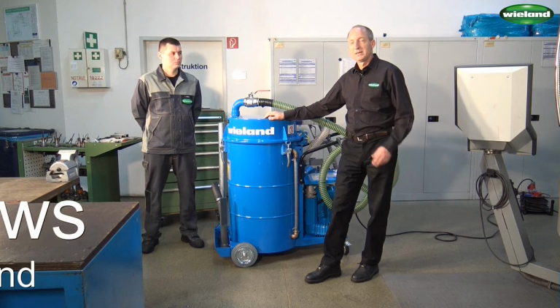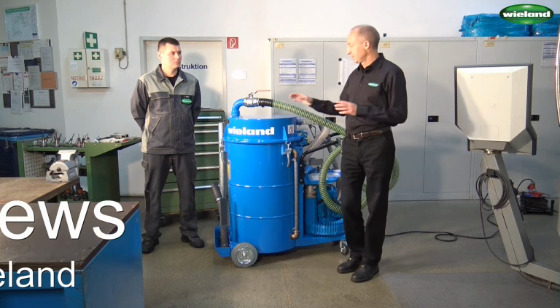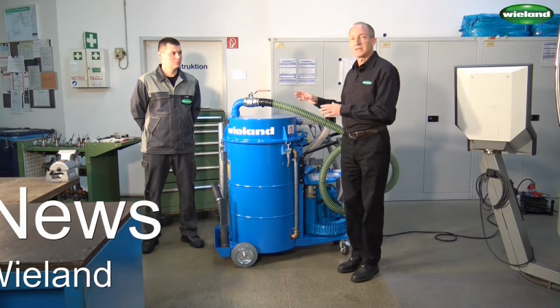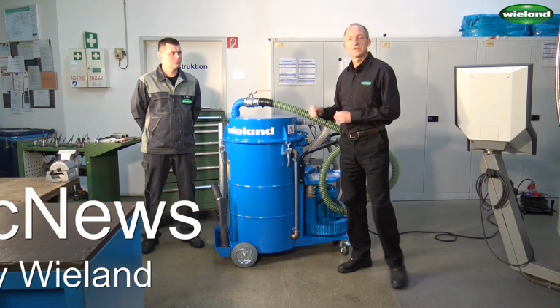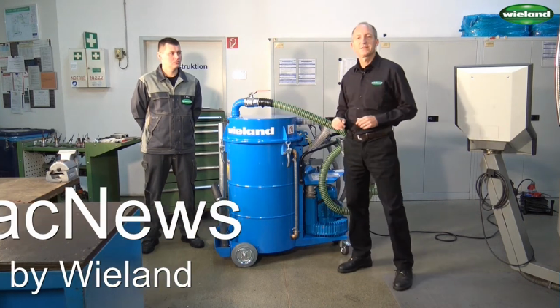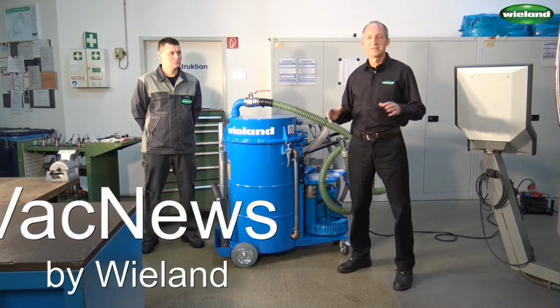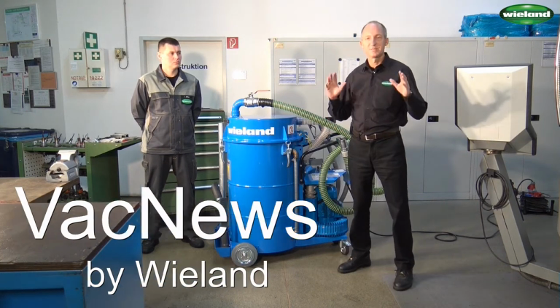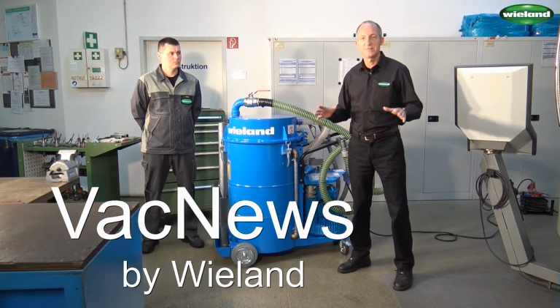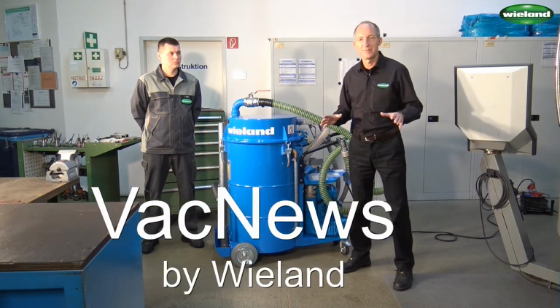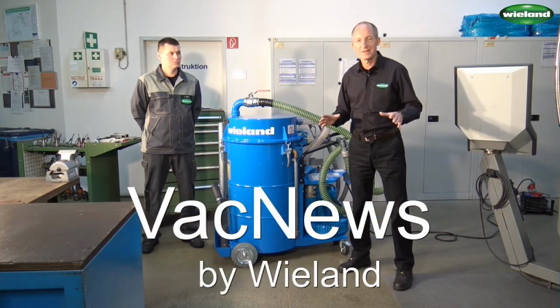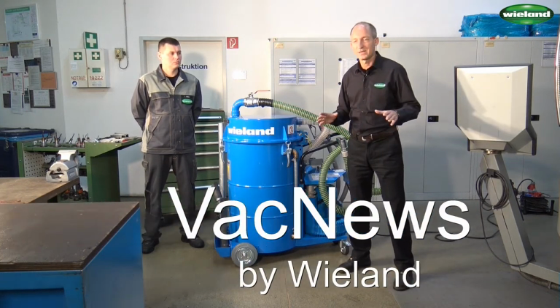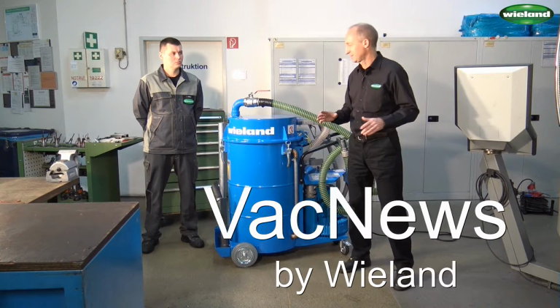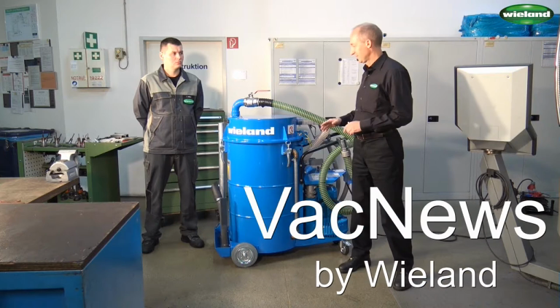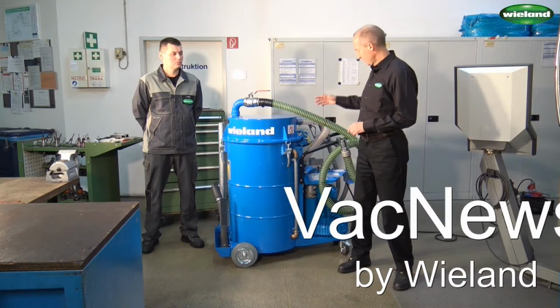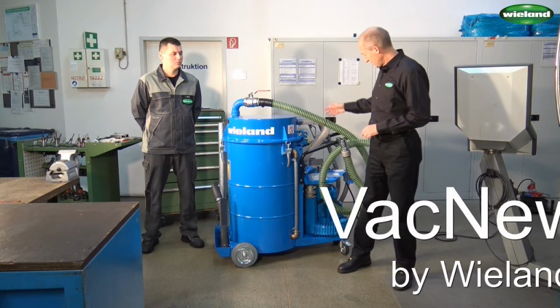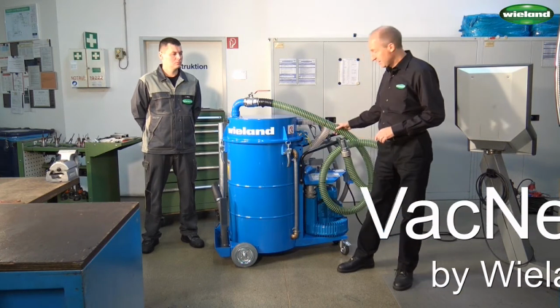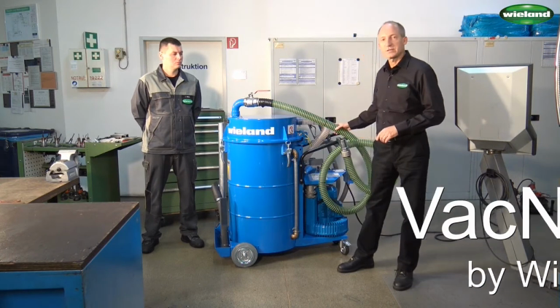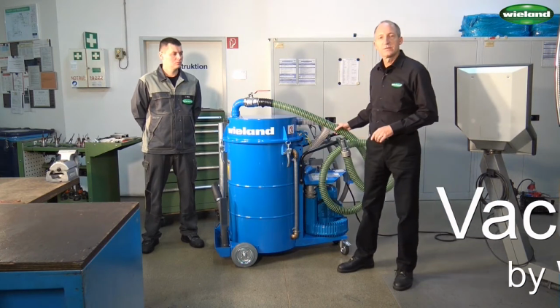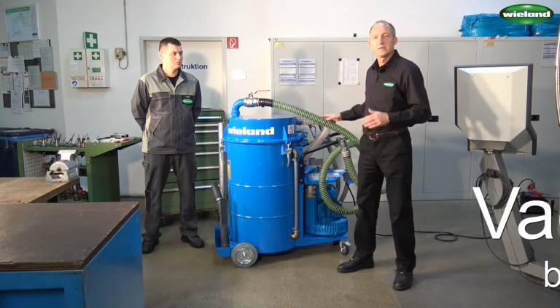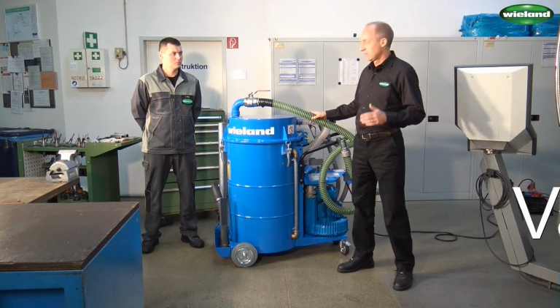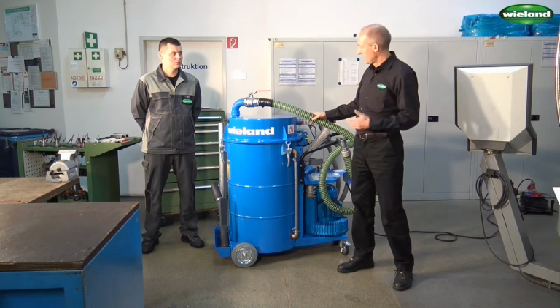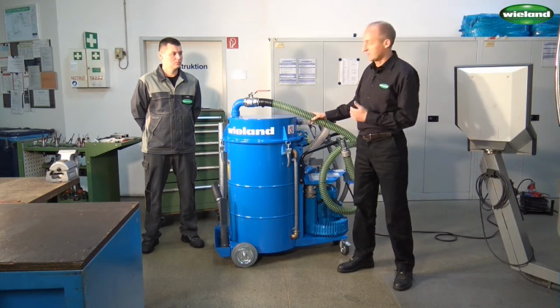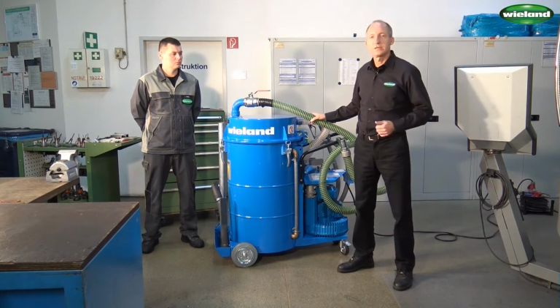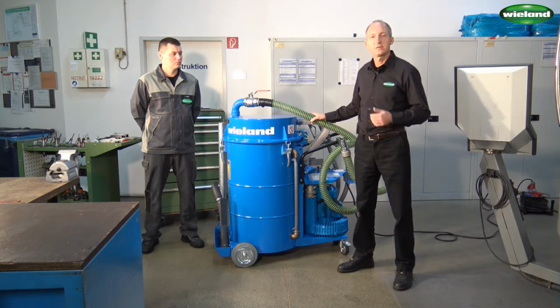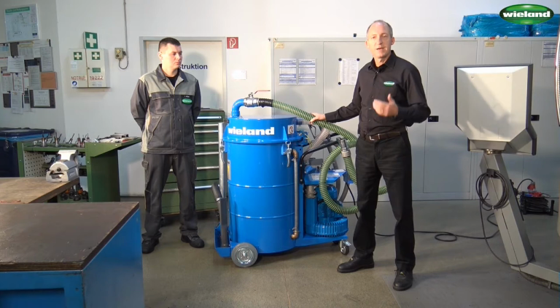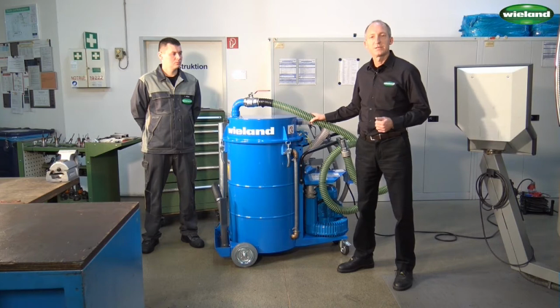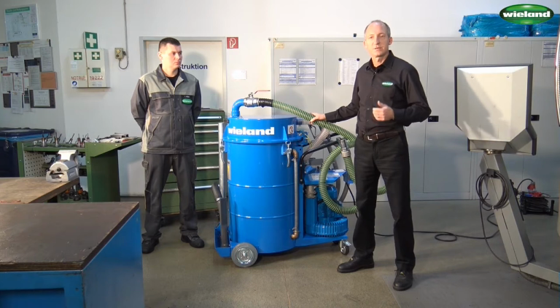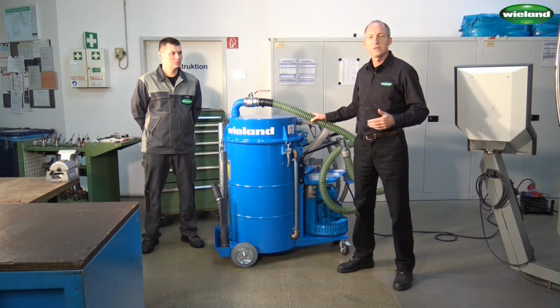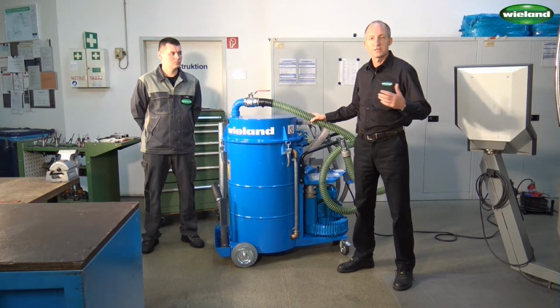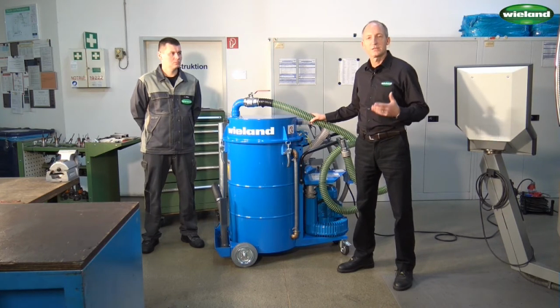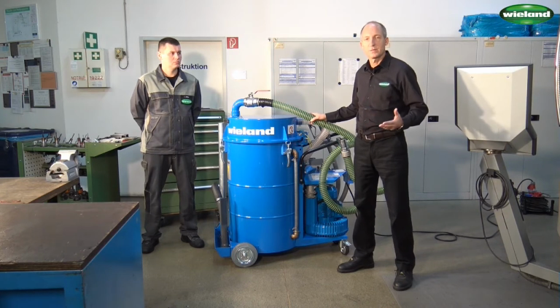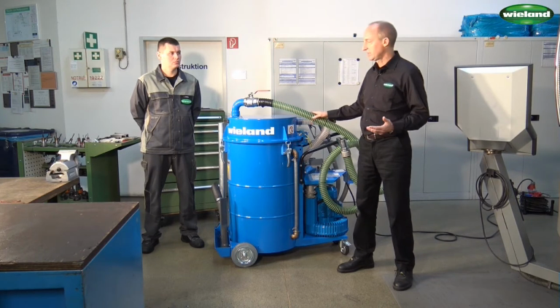This unit, the FS216, is designed specifically for the metalworking industry. We have here the suction hose. With the help of the suction hose, metal chips and coolant are extracted from the machine.